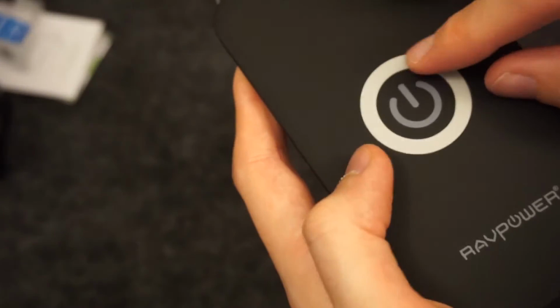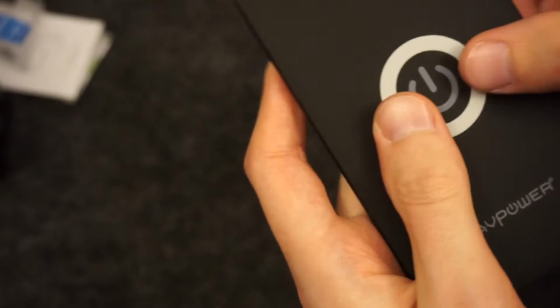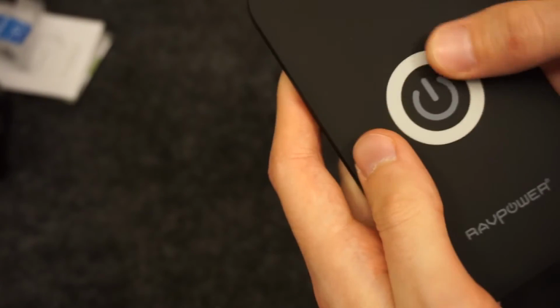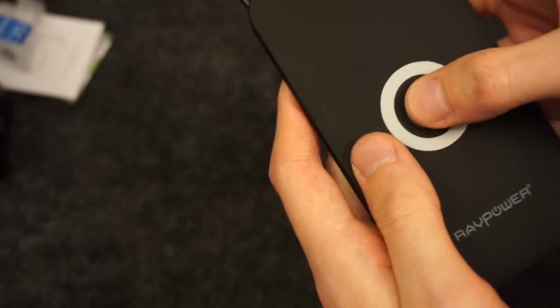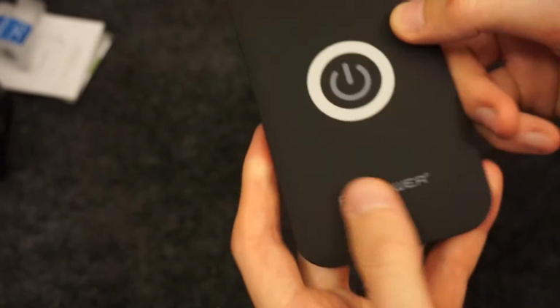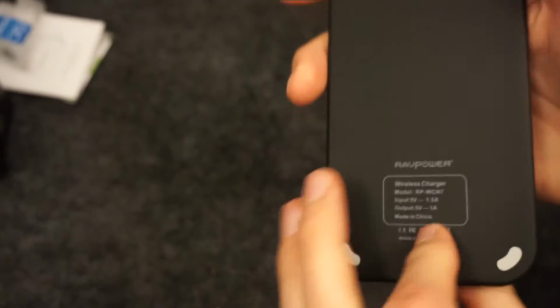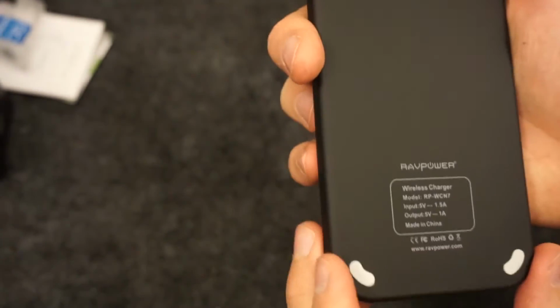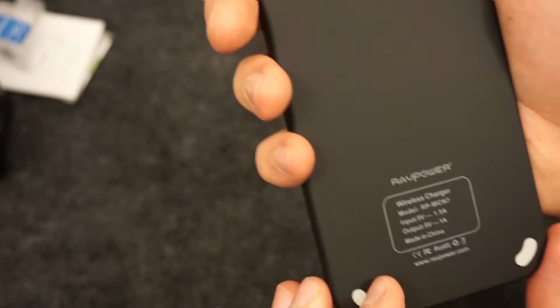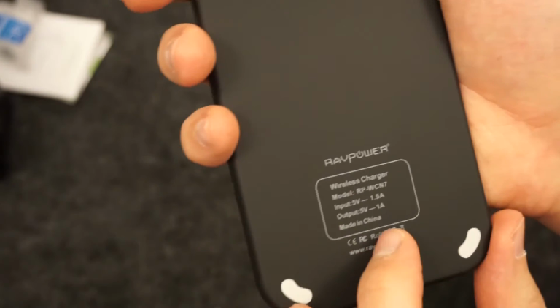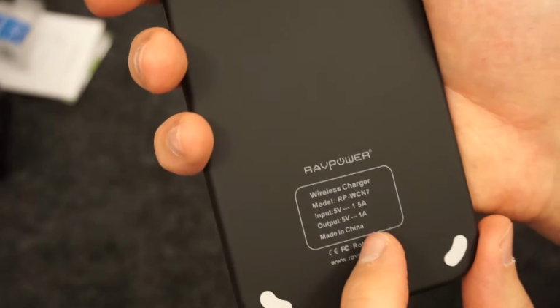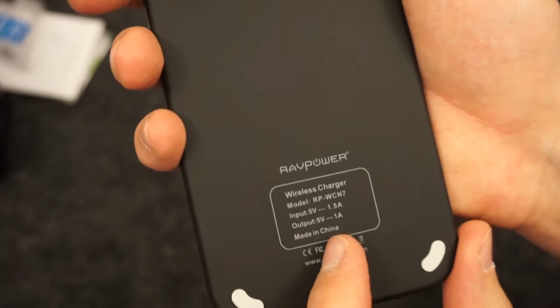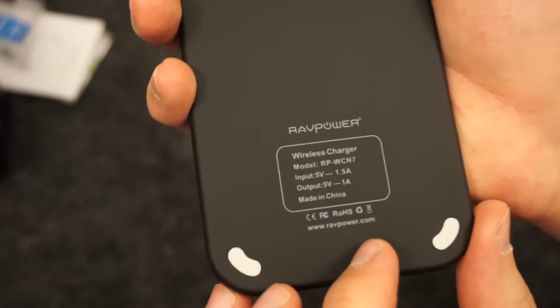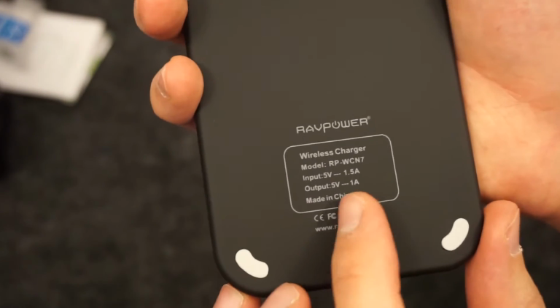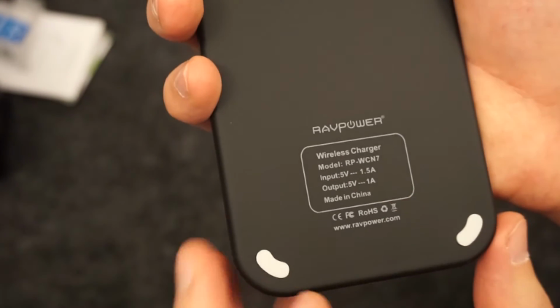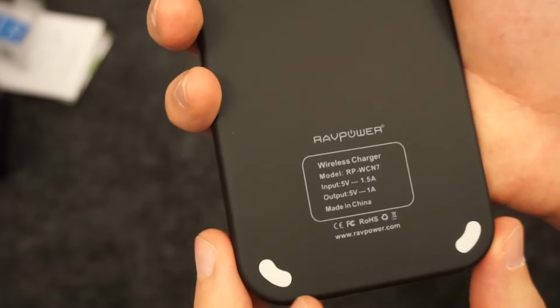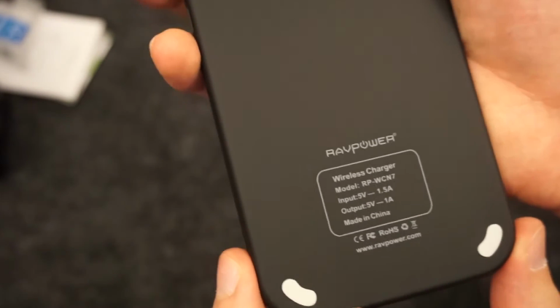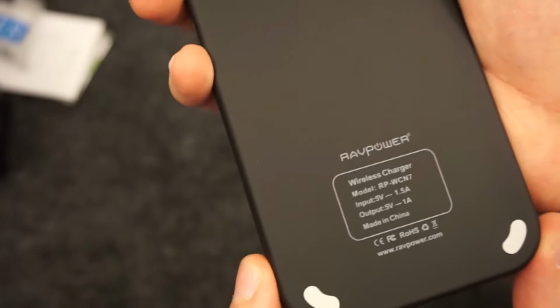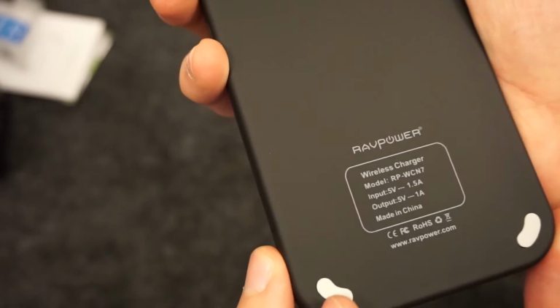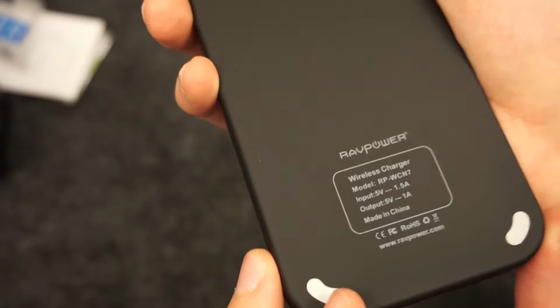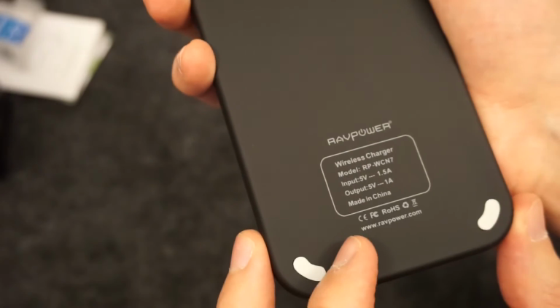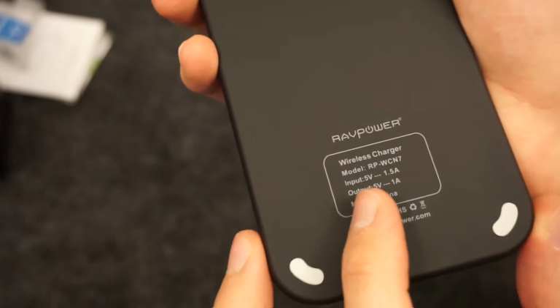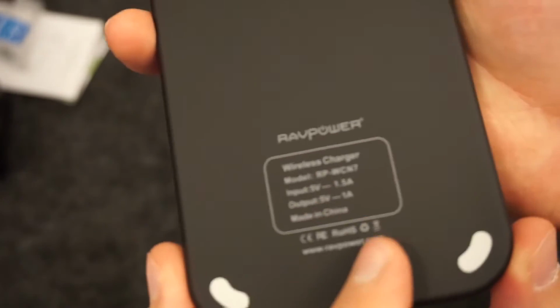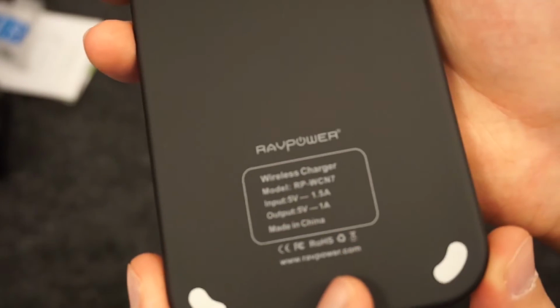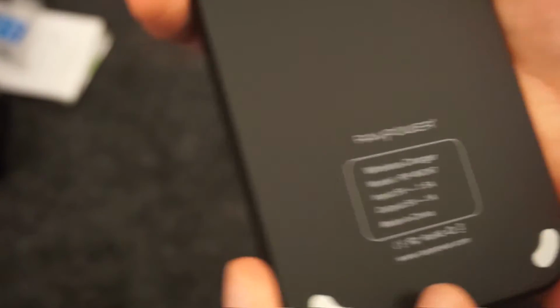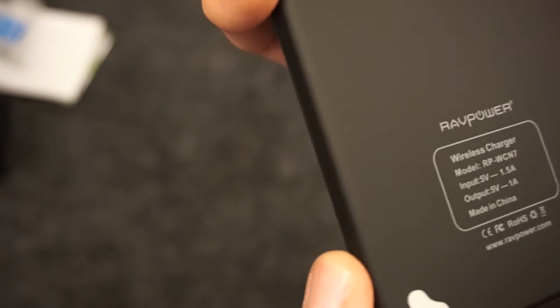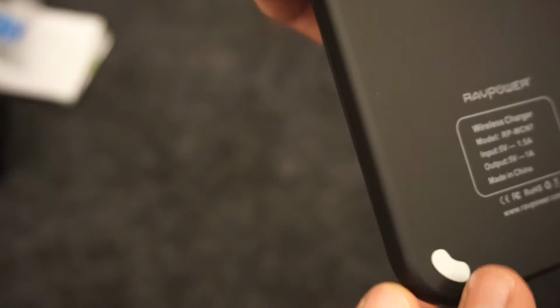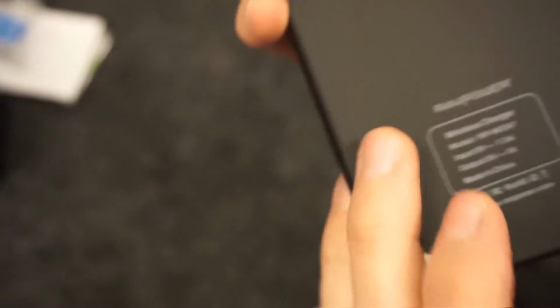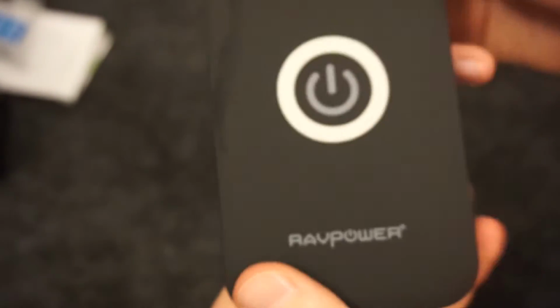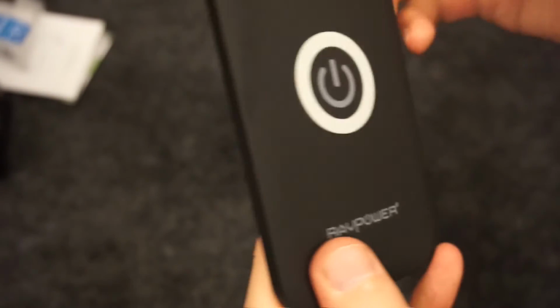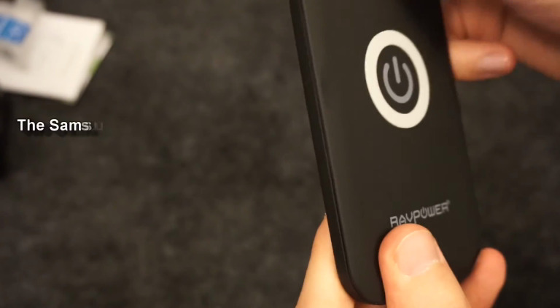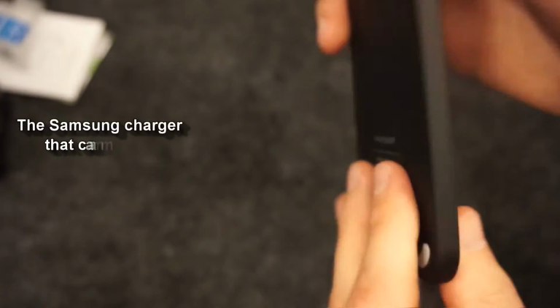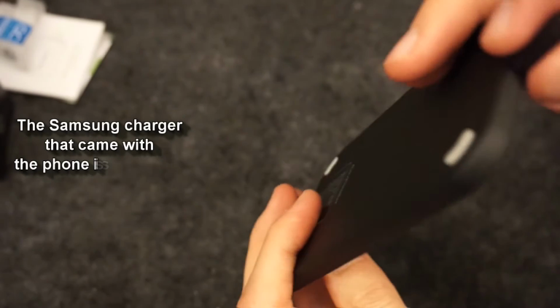The charger that comes with this is 1.5 amps, but the output from the wireless is only 1 amp because there is significant loss. So to put that into perspective: if you use this charger, you're getting a one-third loss; if you use it with the stock Samsung charger, you're getting about half the charge rate.